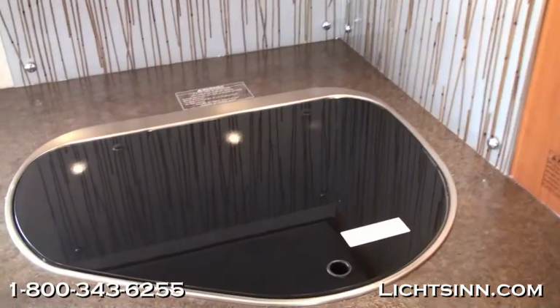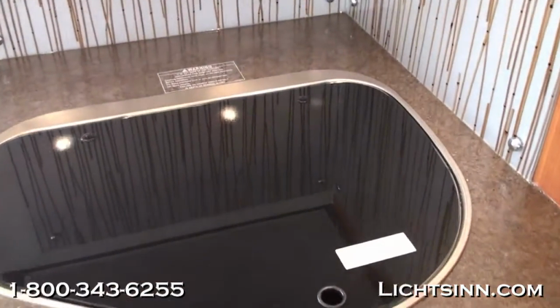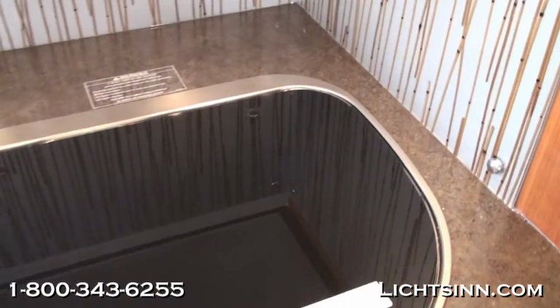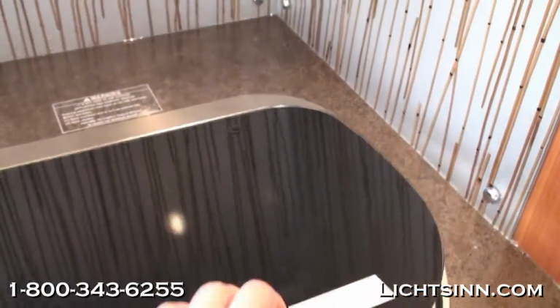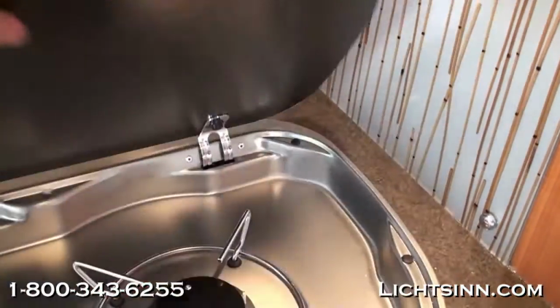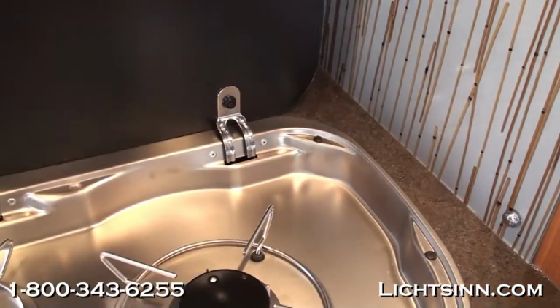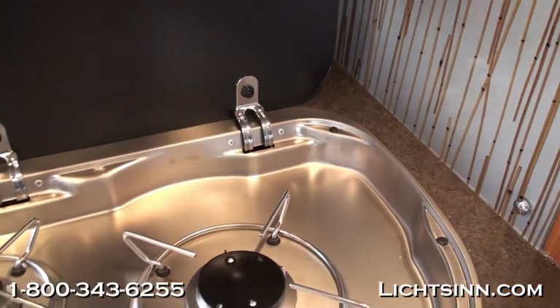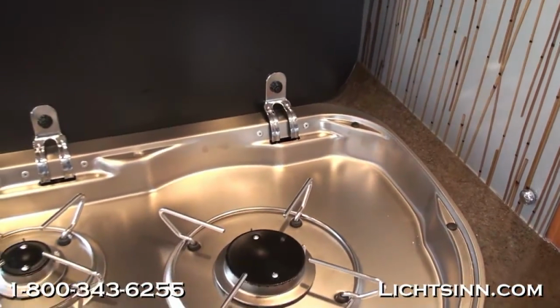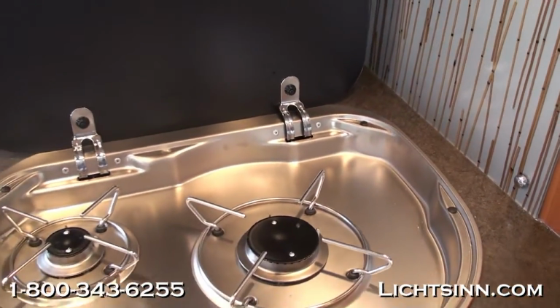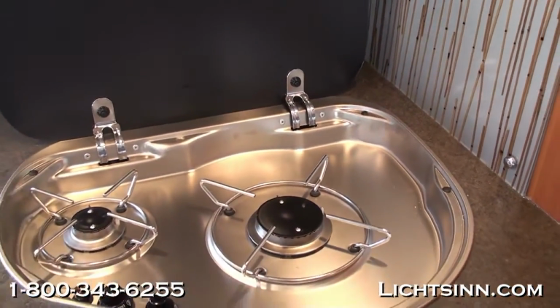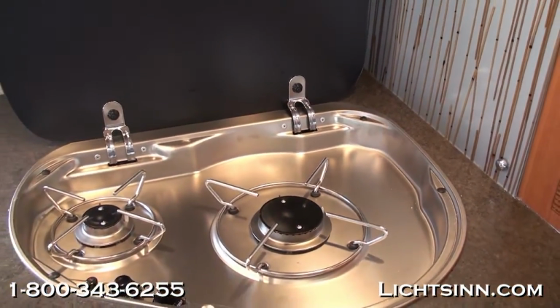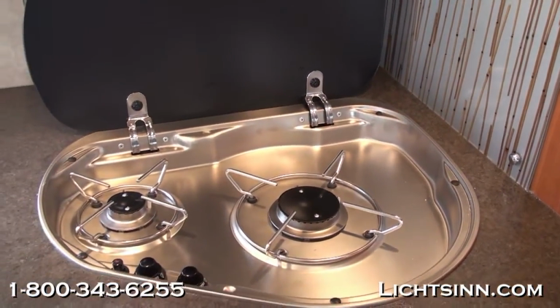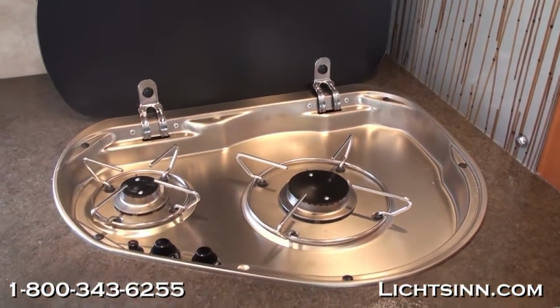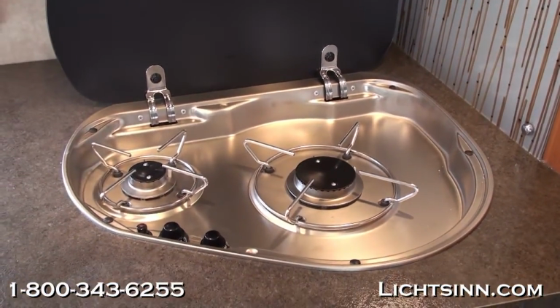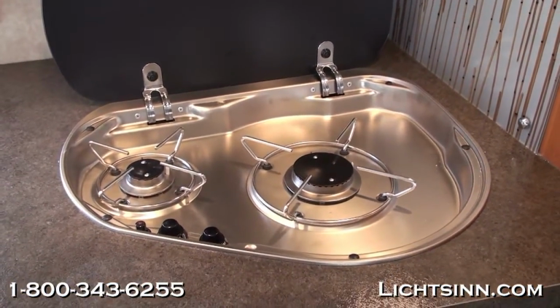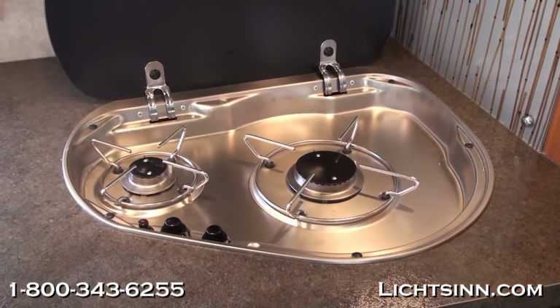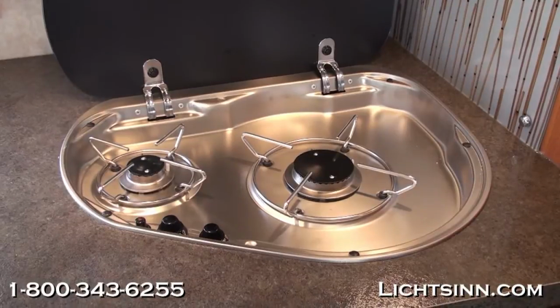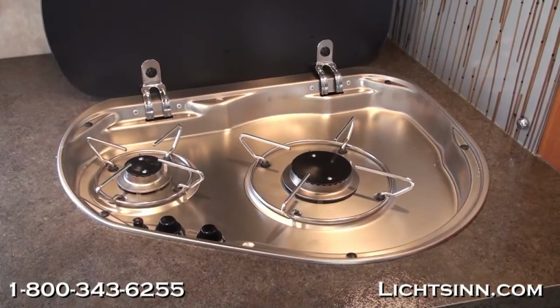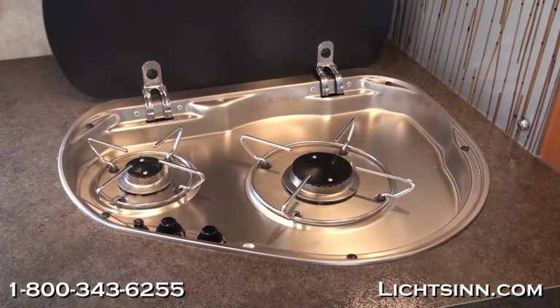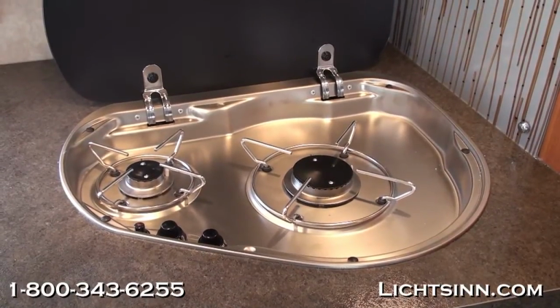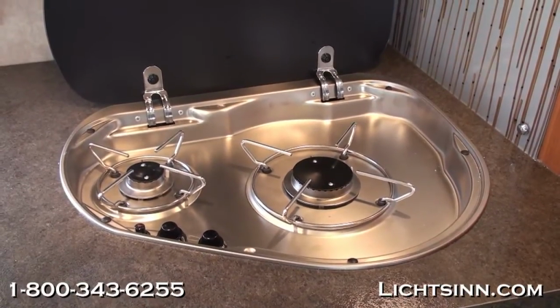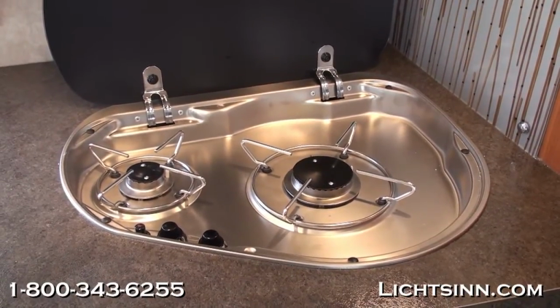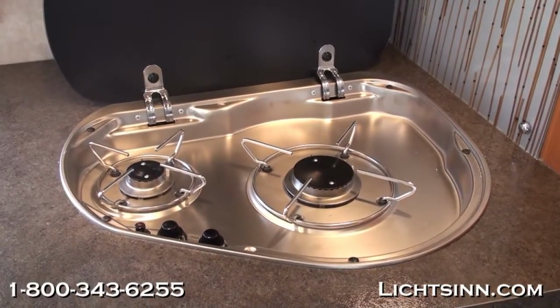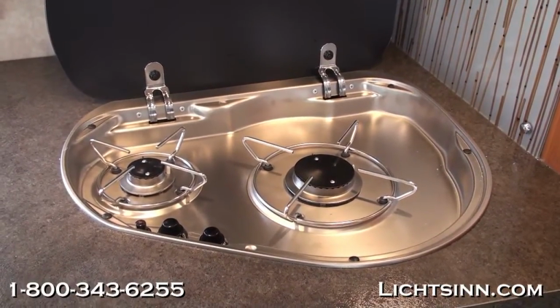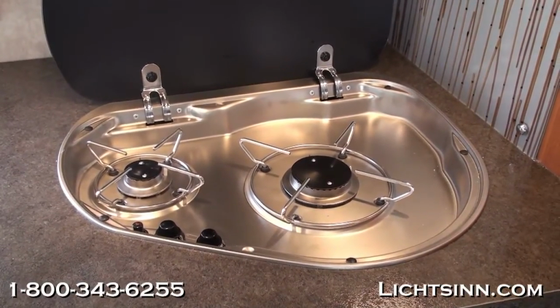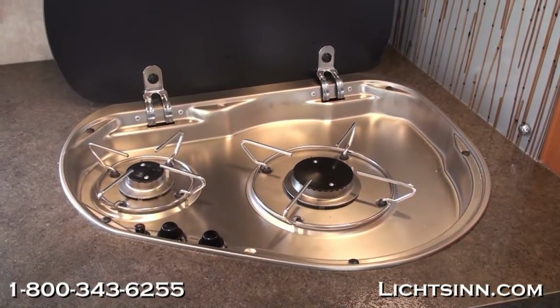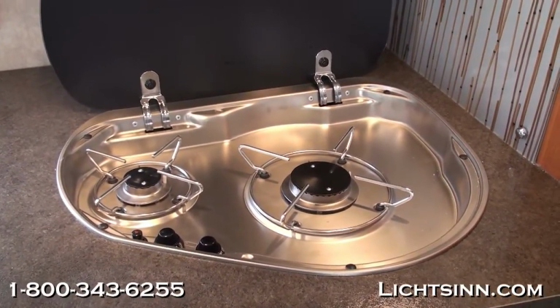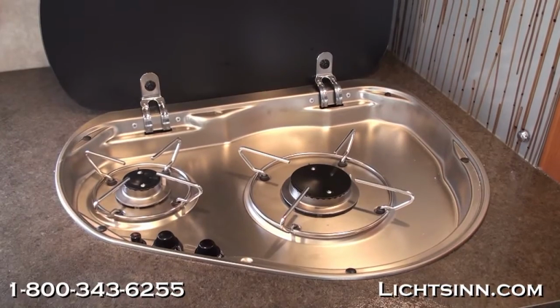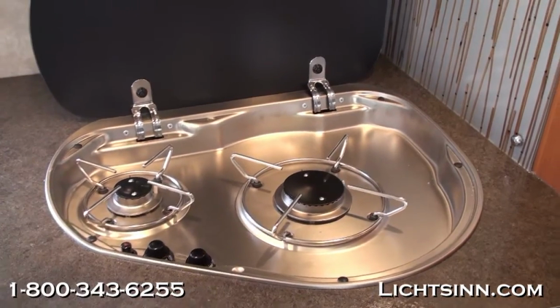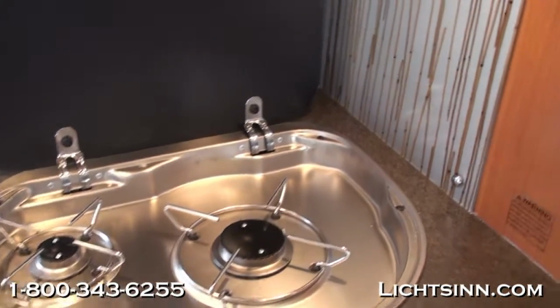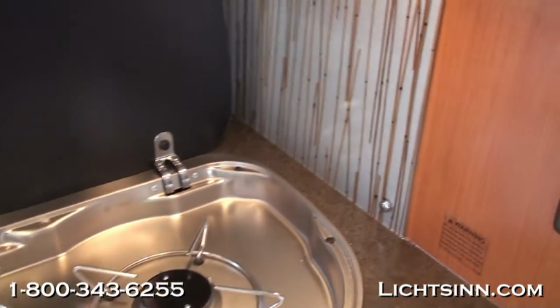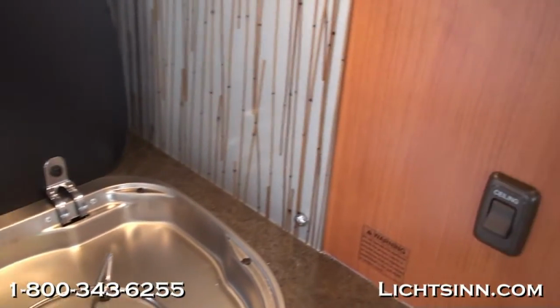Here you can see an innovative two-burner range with a glass cover. The backsplash is part of the interior upgrade package, and up top there is a beautiful Buraldi direct-venting range hood.